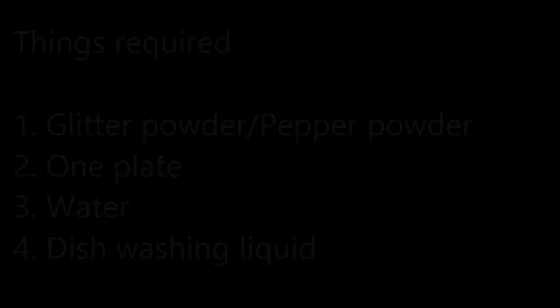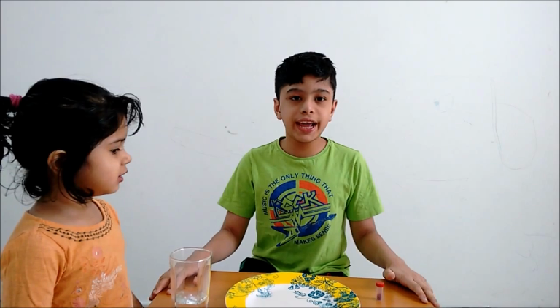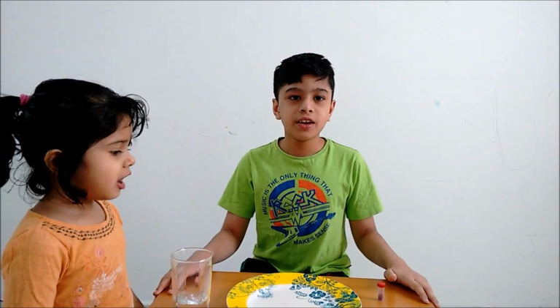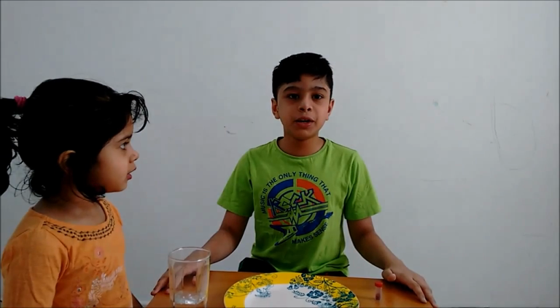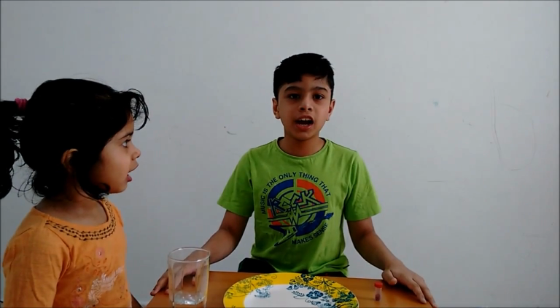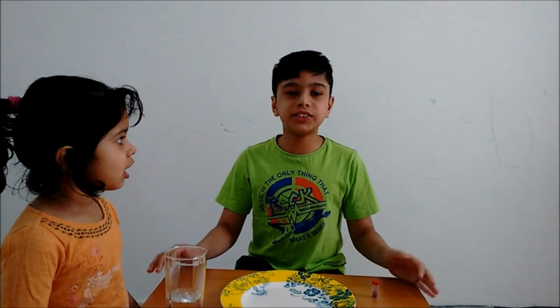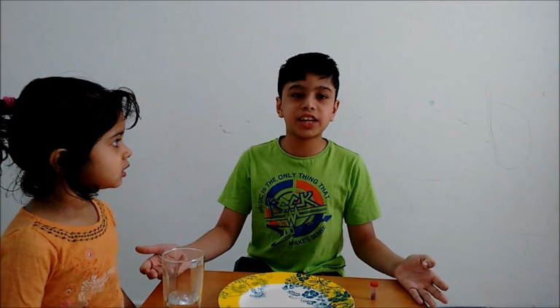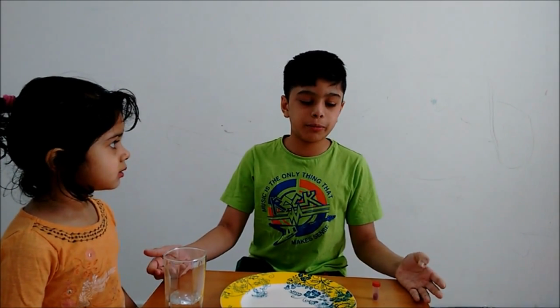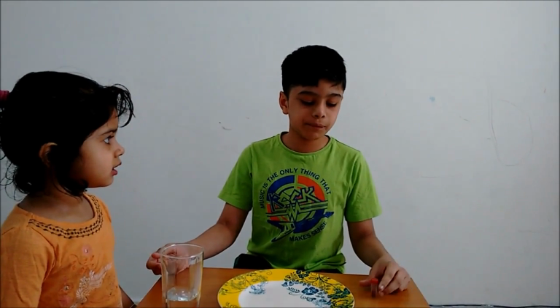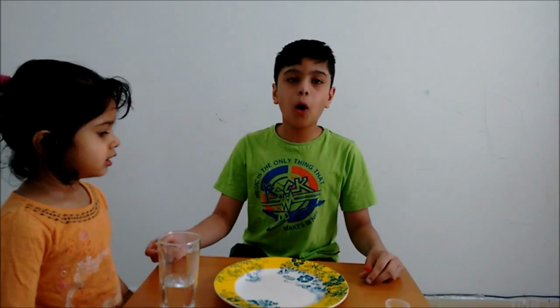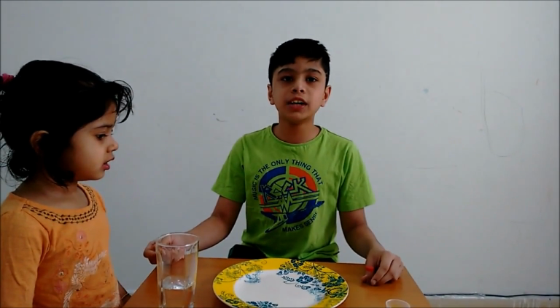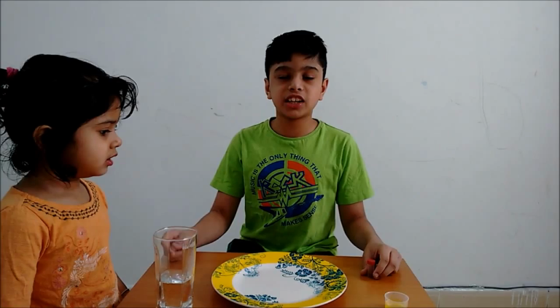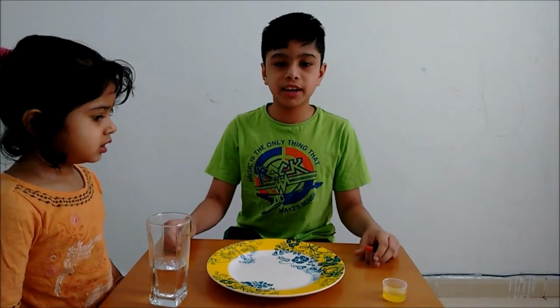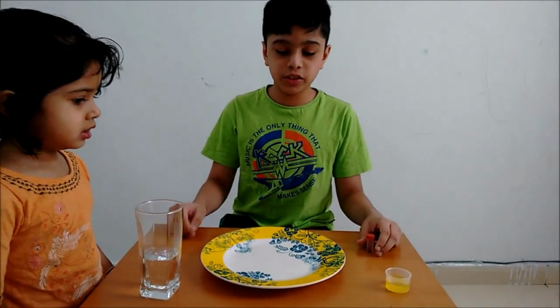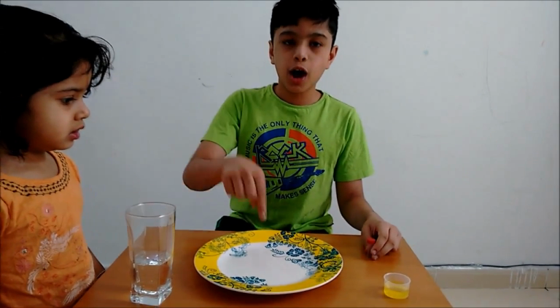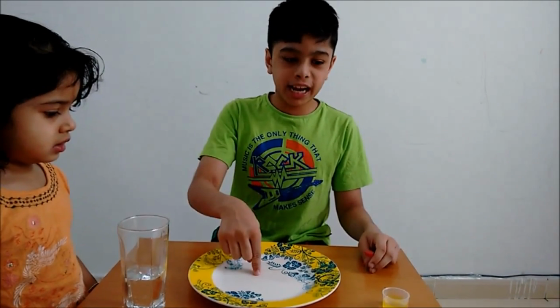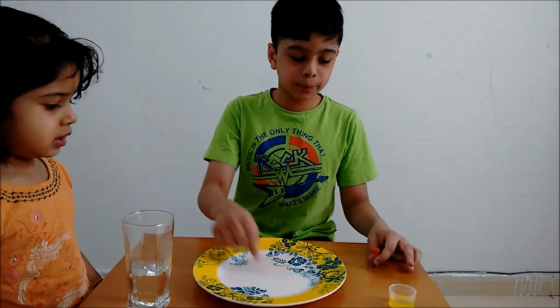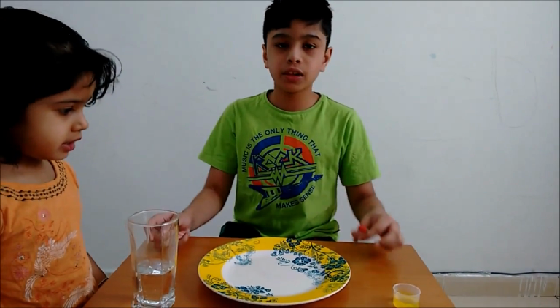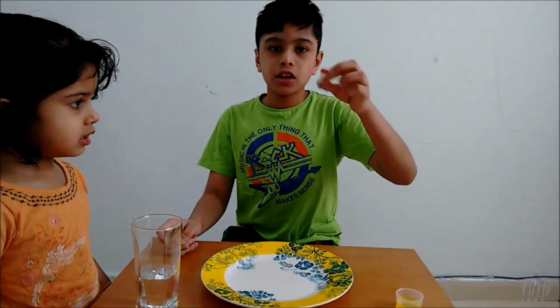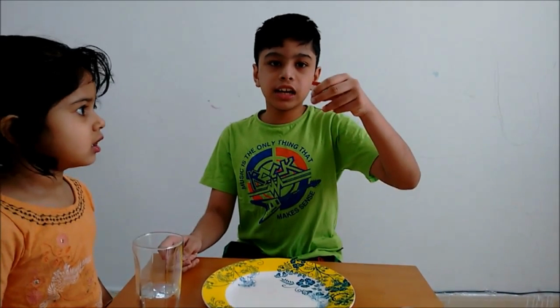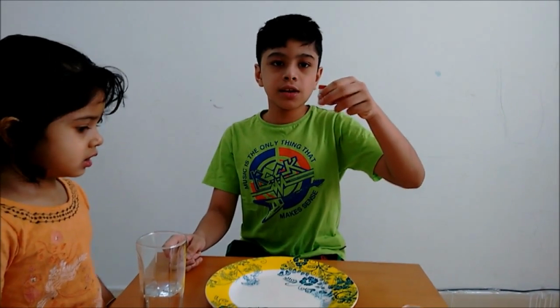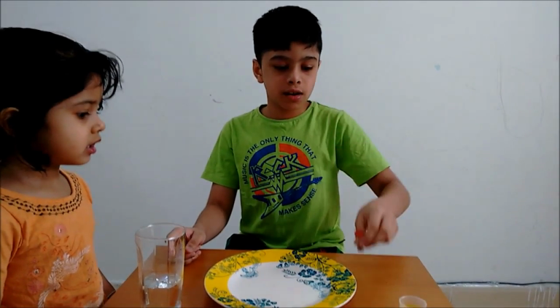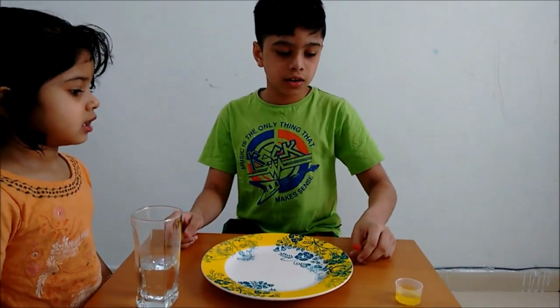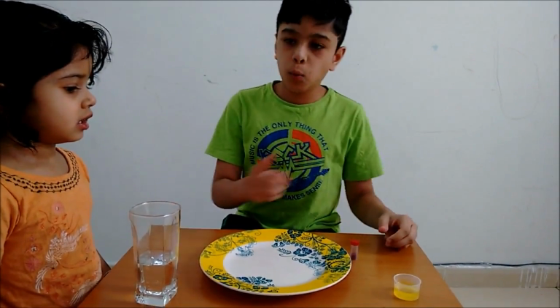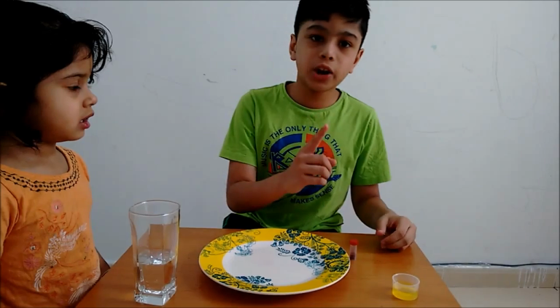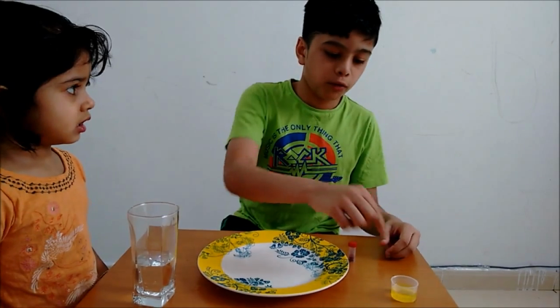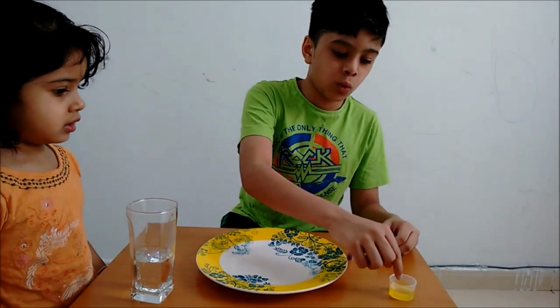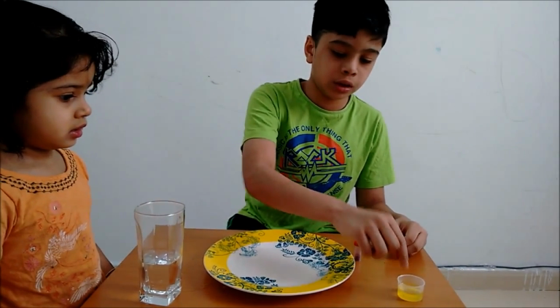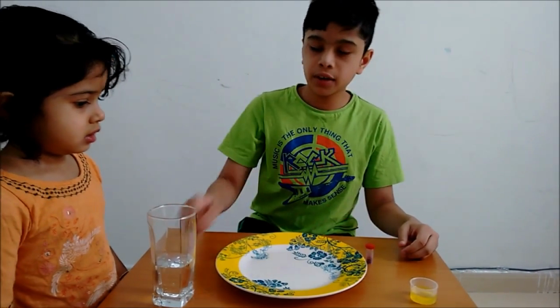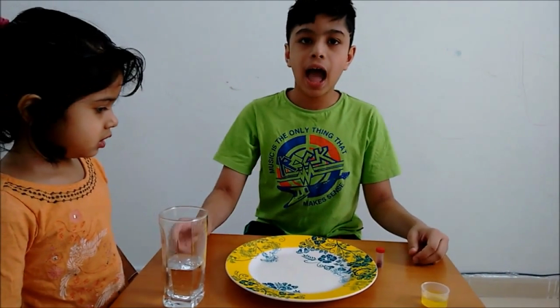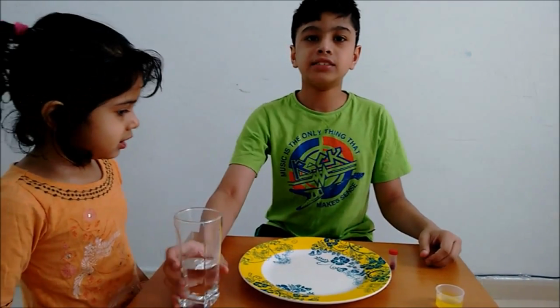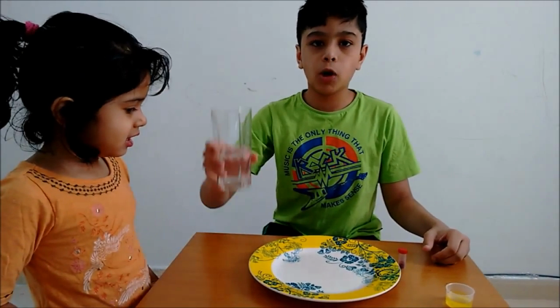Today, we will be doing a science experiment. All you need for this experiment is a plate, glitter, one drop of dishwashing liquid and some water.